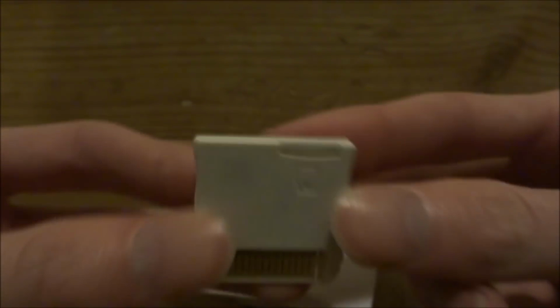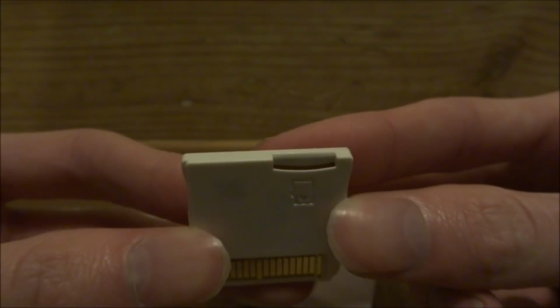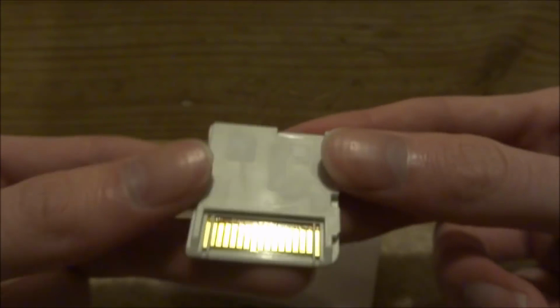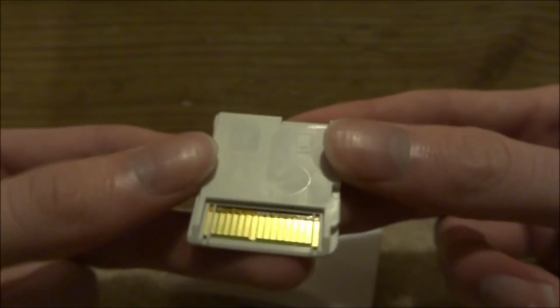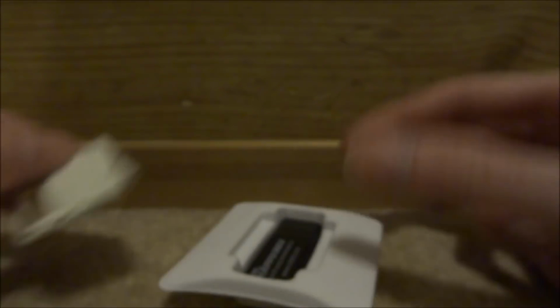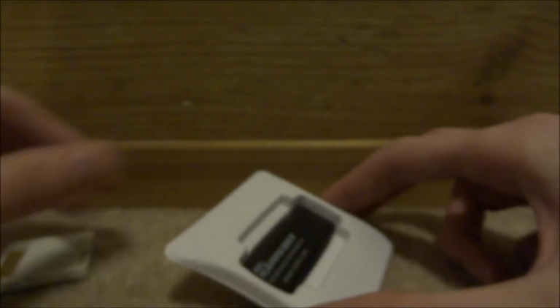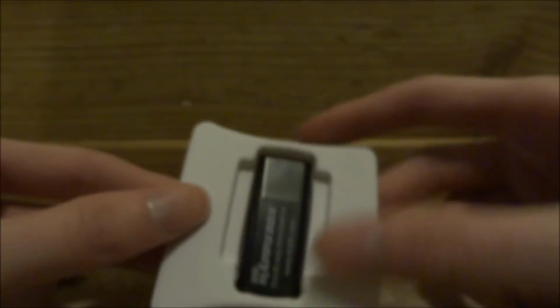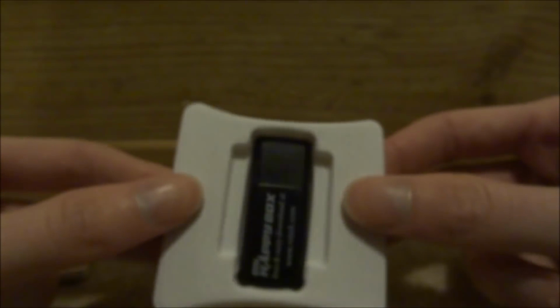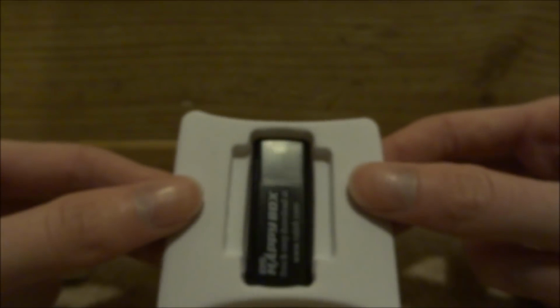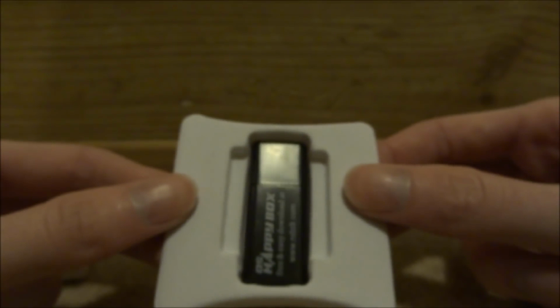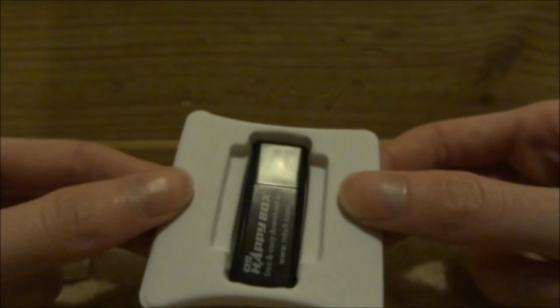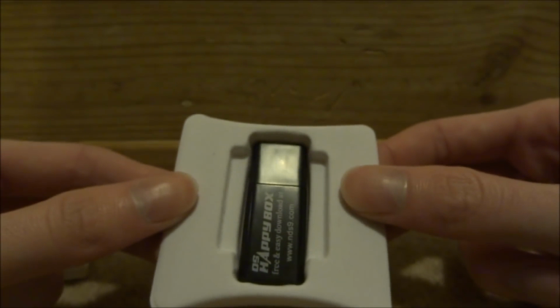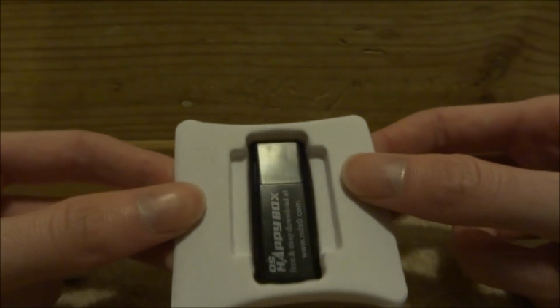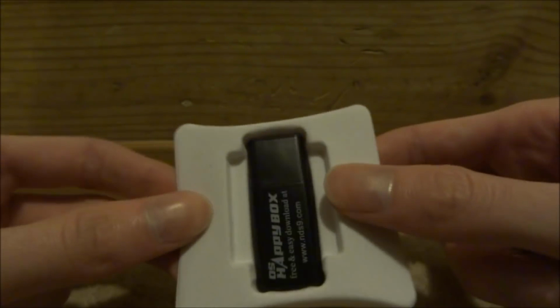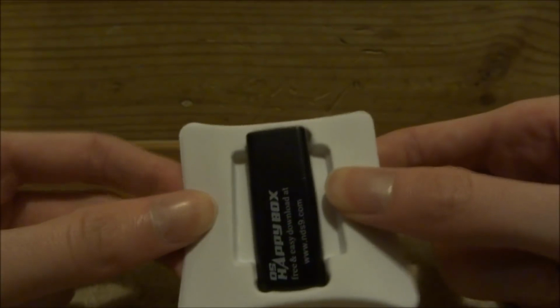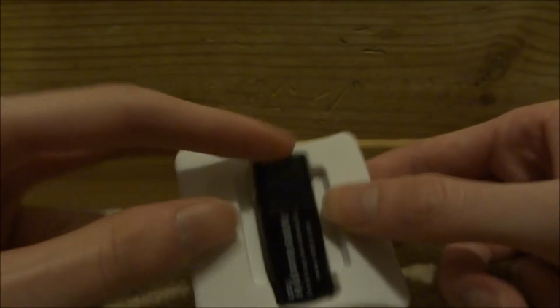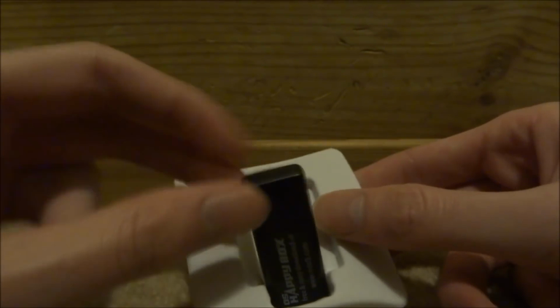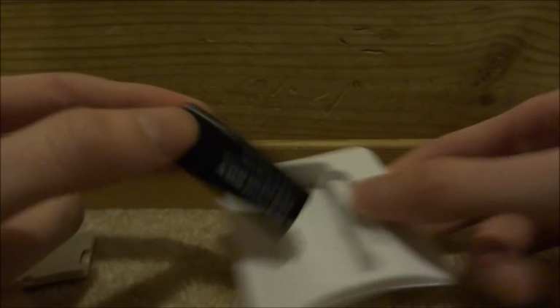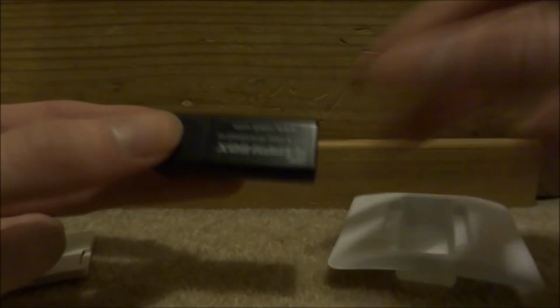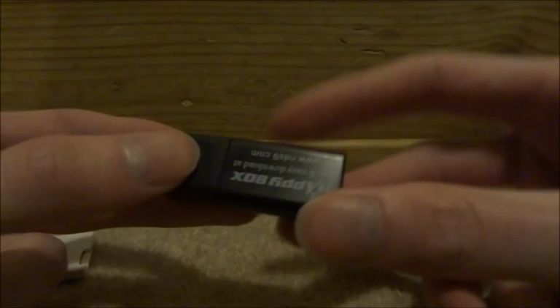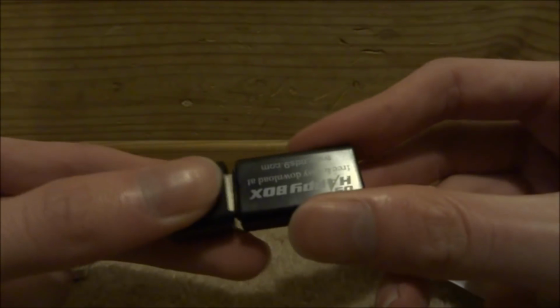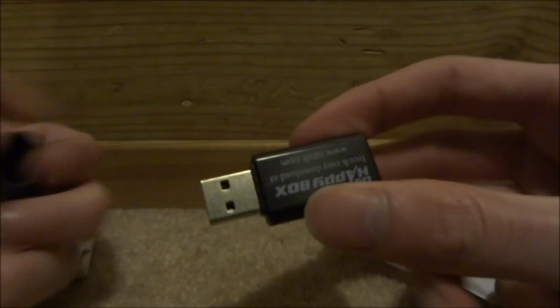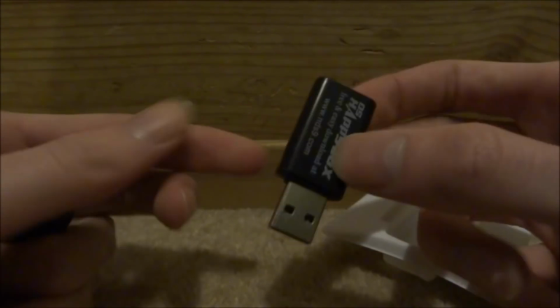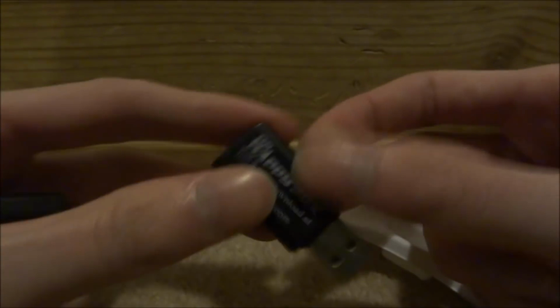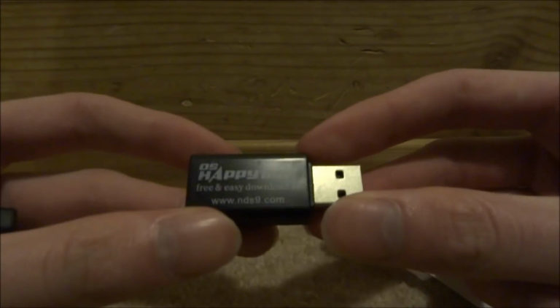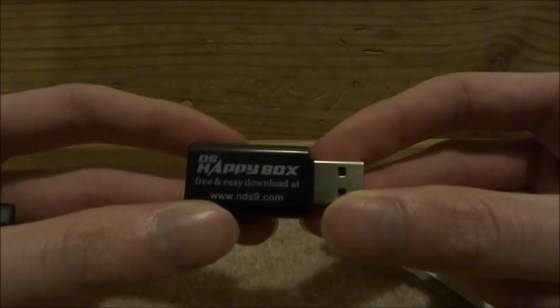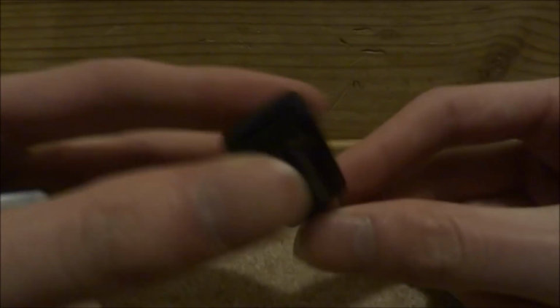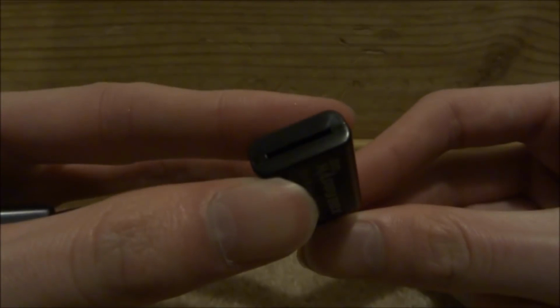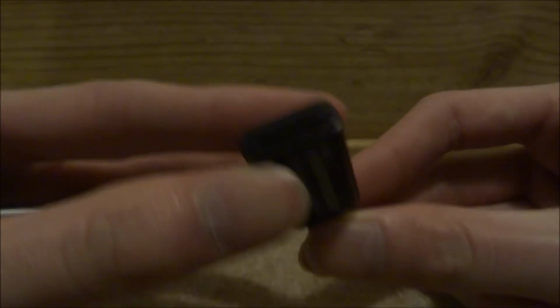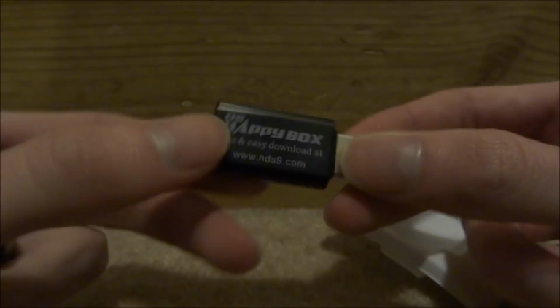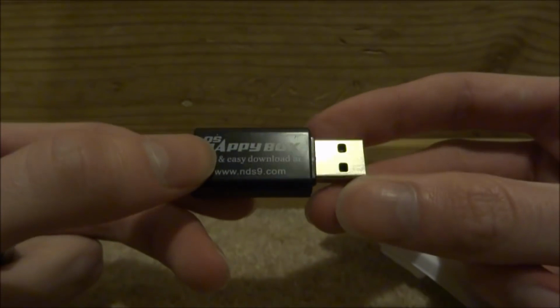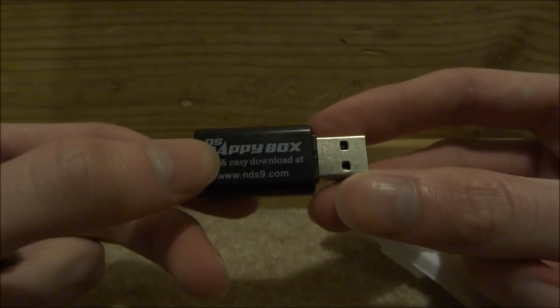On the back you've got your SD port. It also comes with a USB to micro SD card adapter — it's a fairly cheap, basic one.